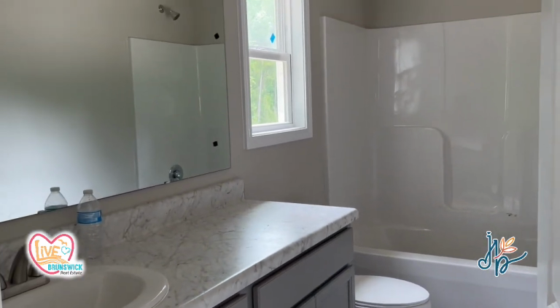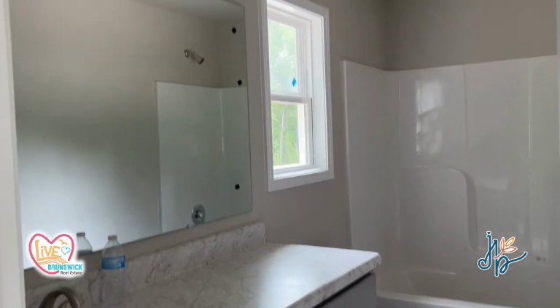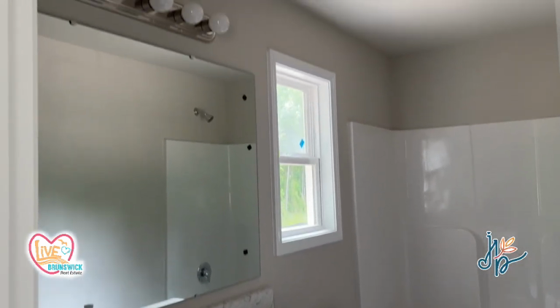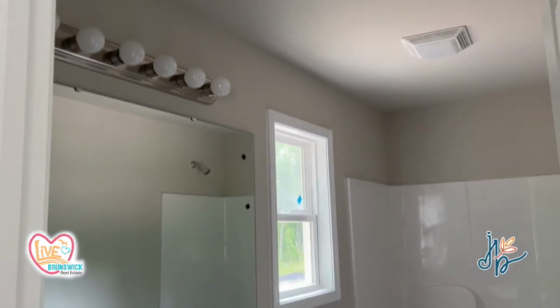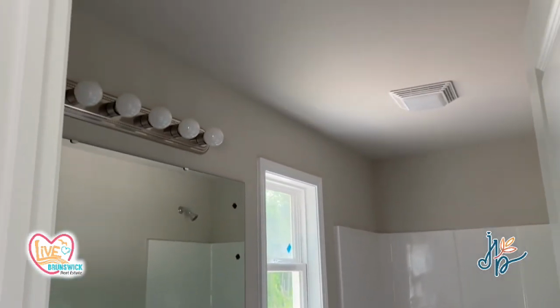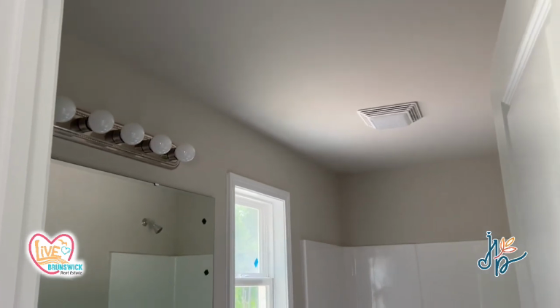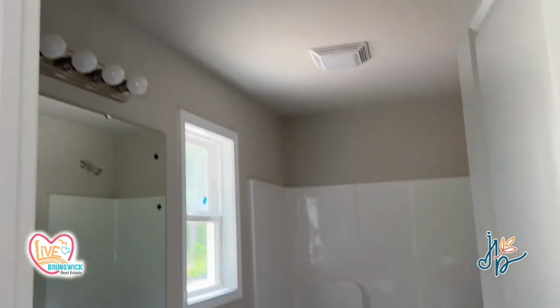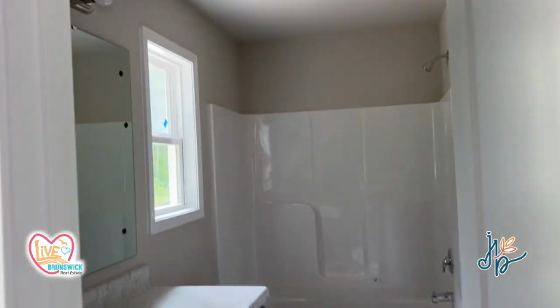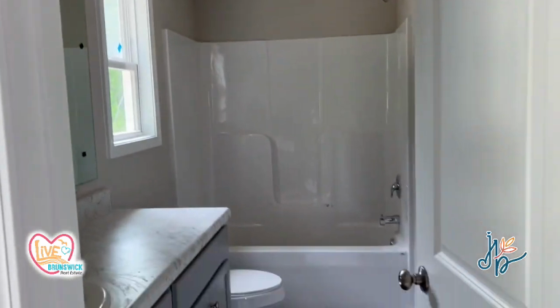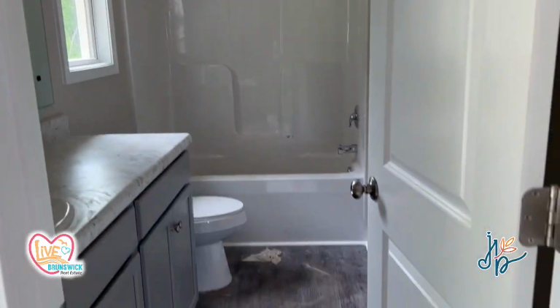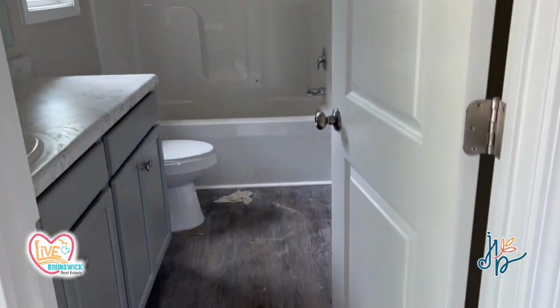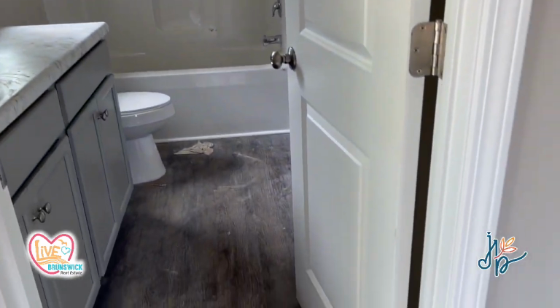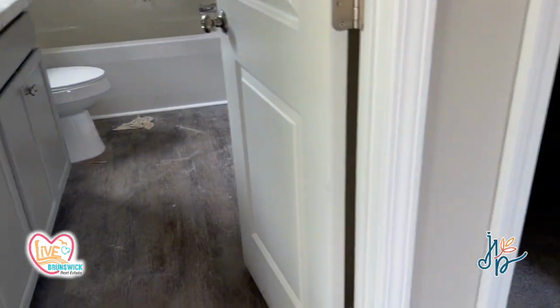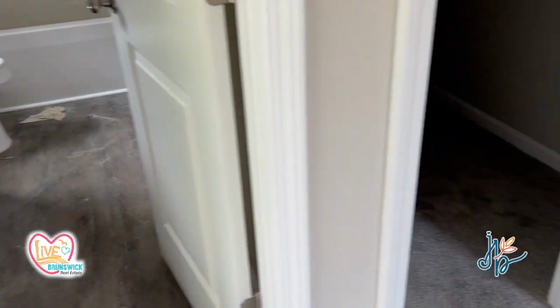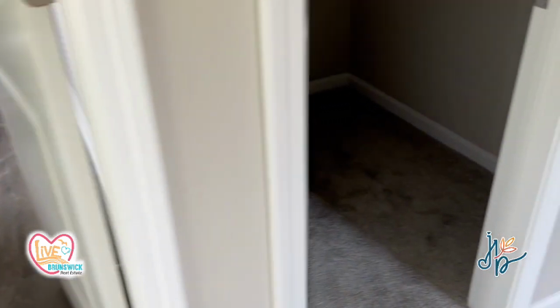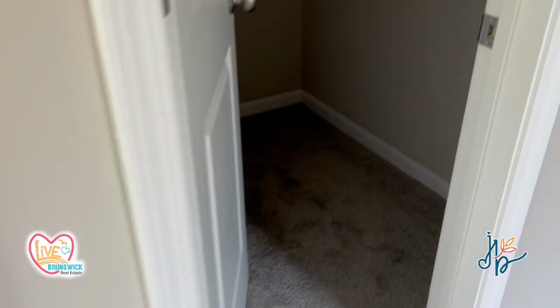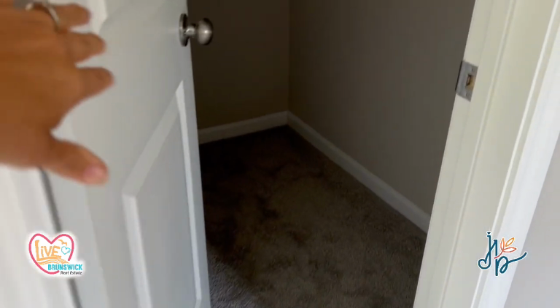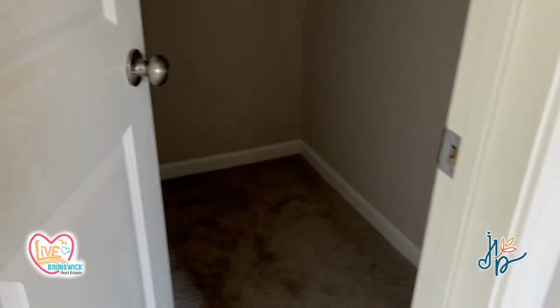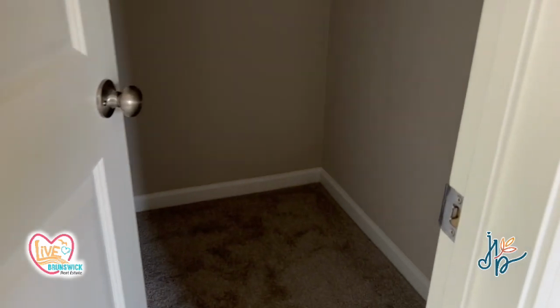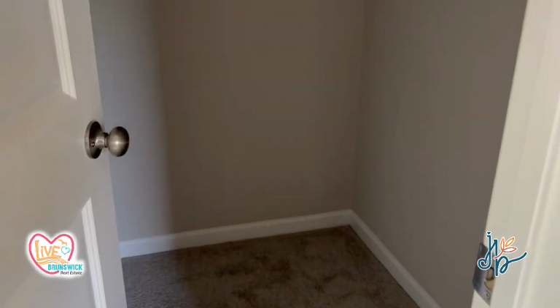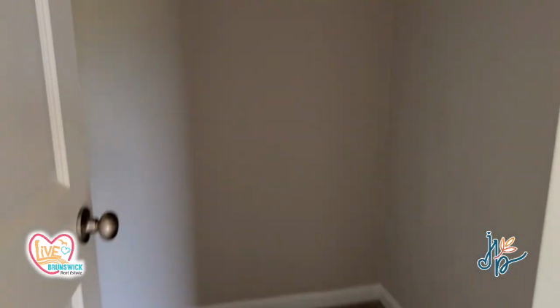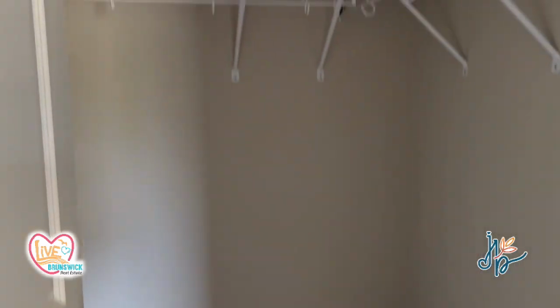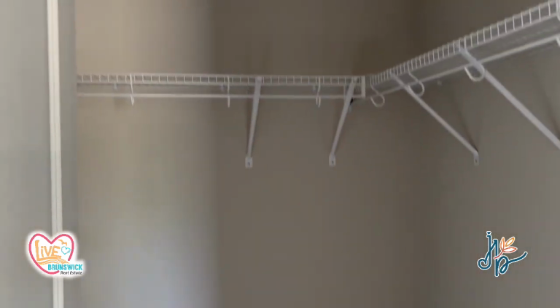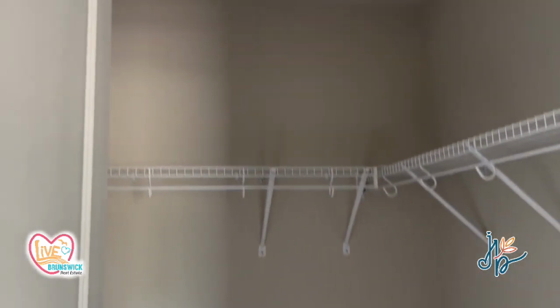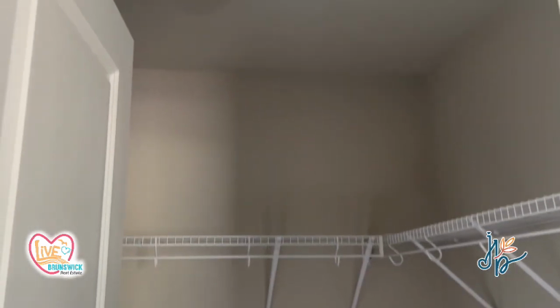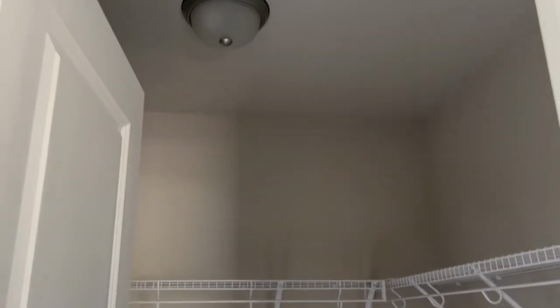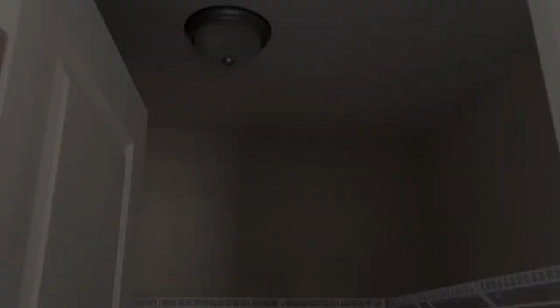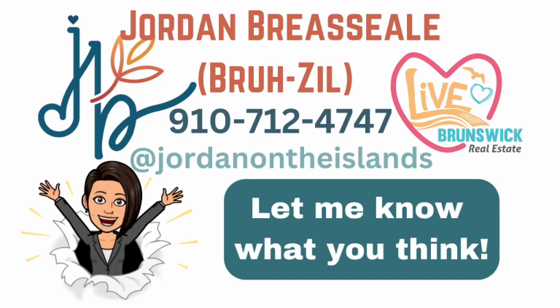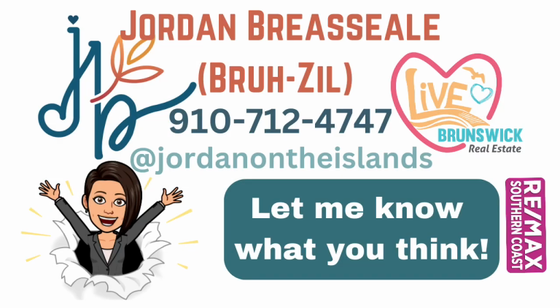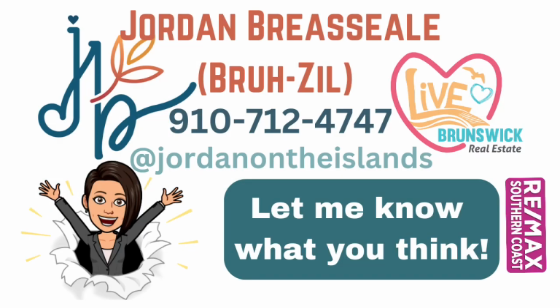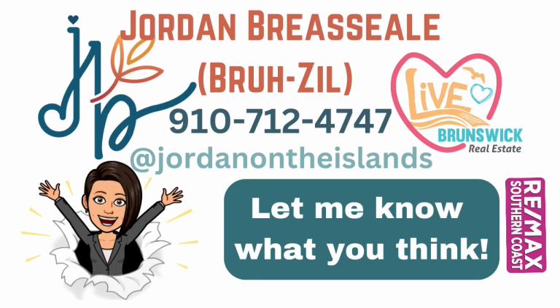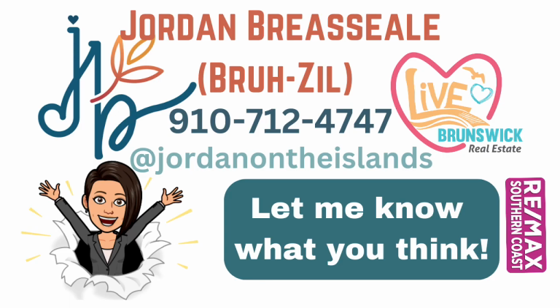Here is the owner's bathroom. It's a tub-shower combo. And there are two closets. Let me know what you think.